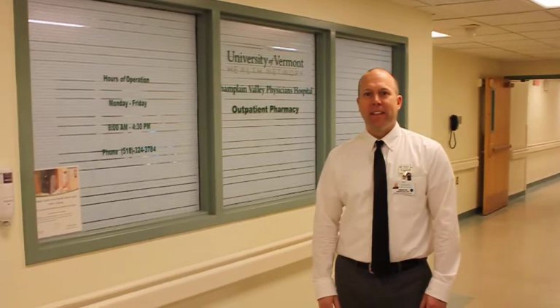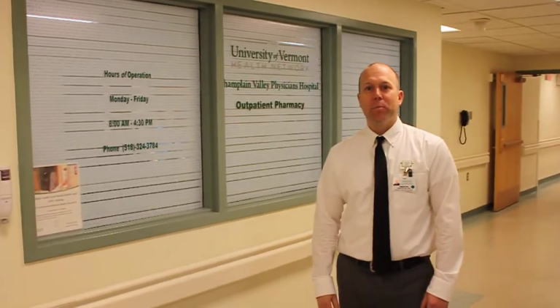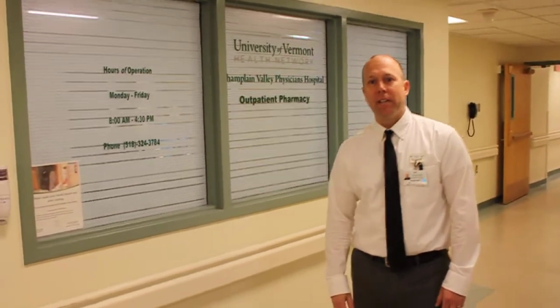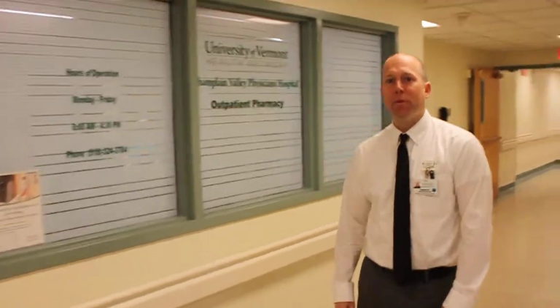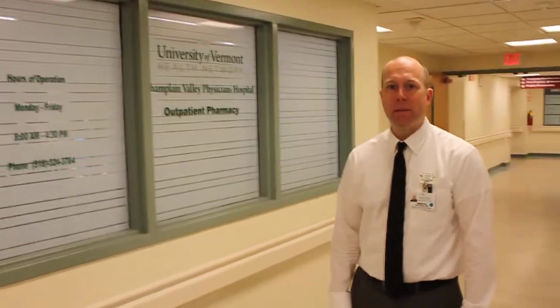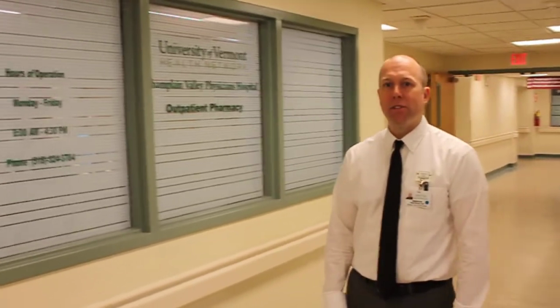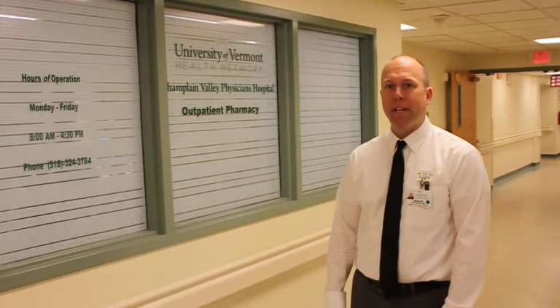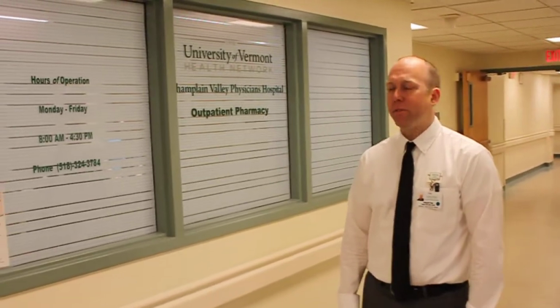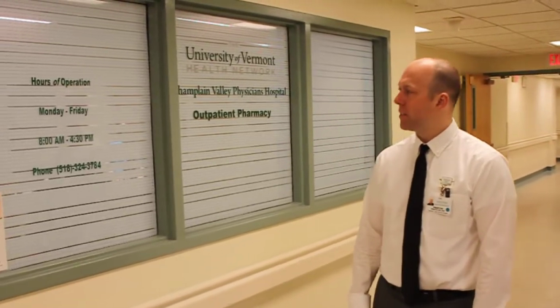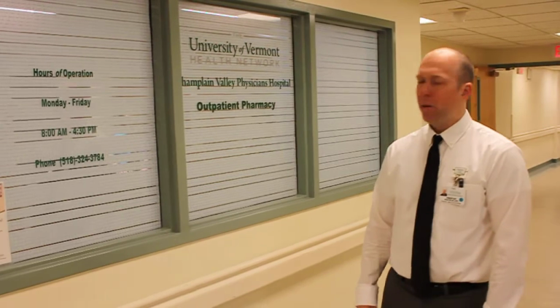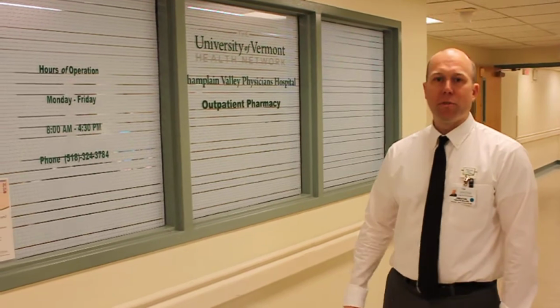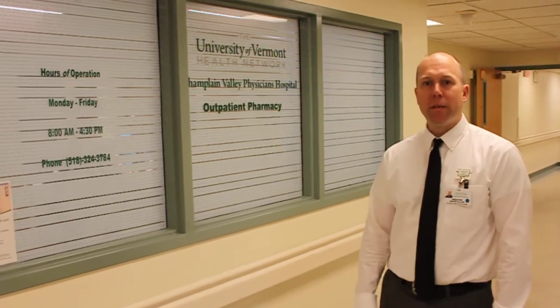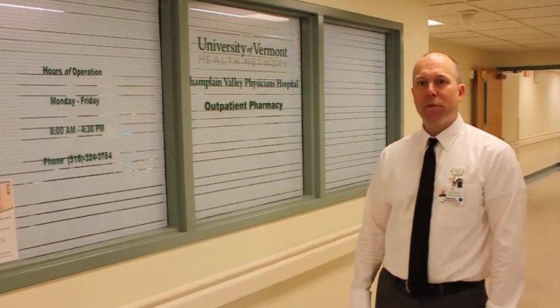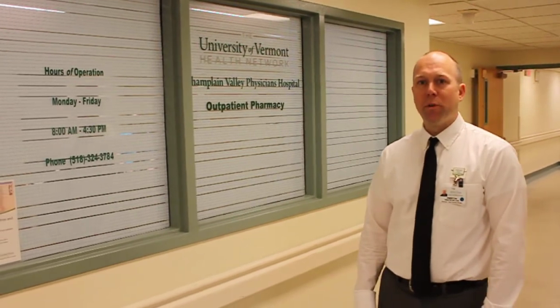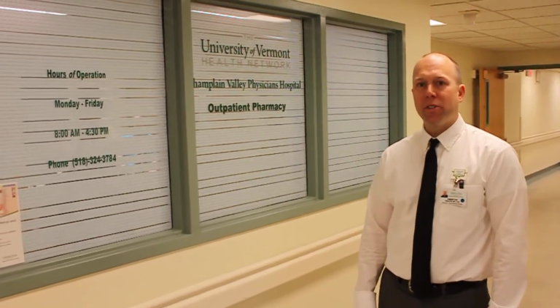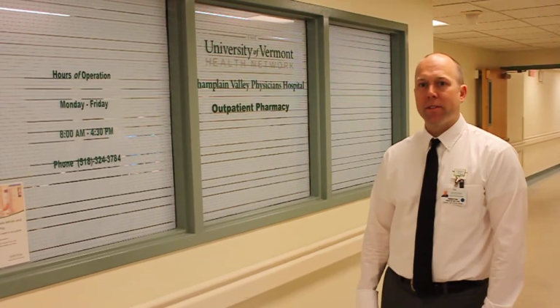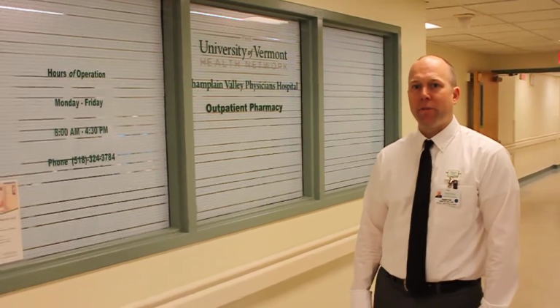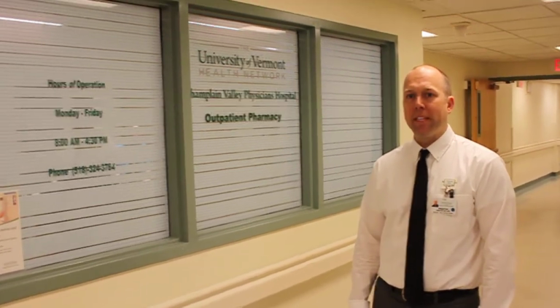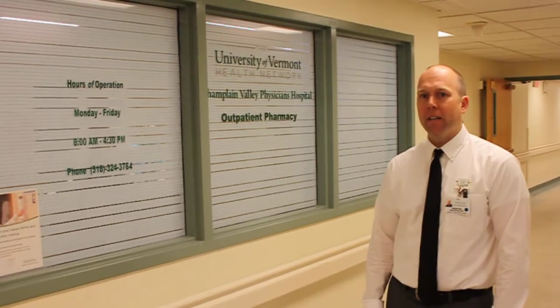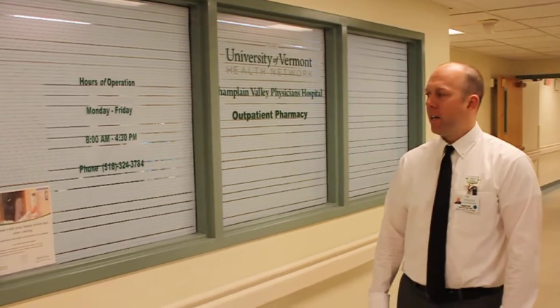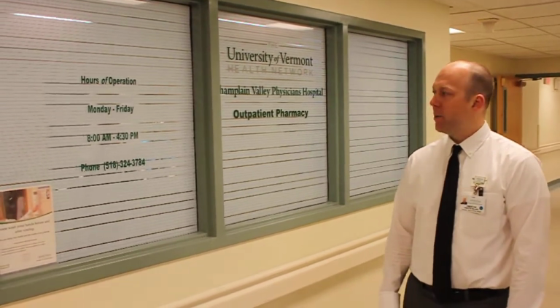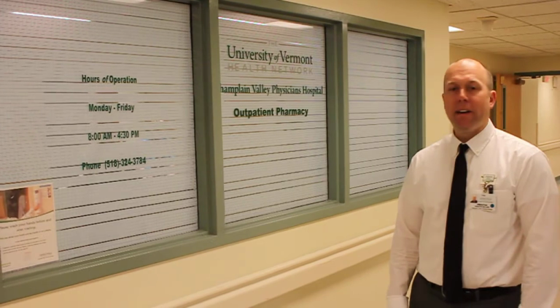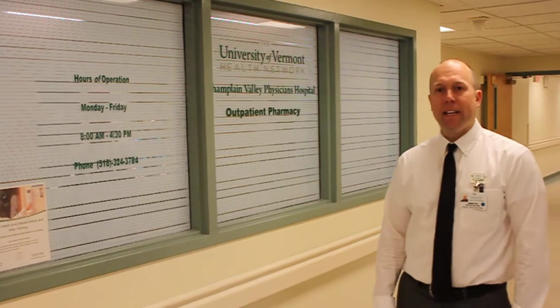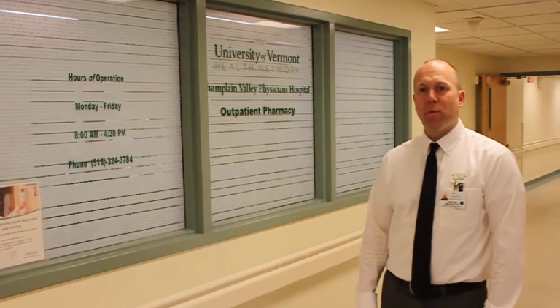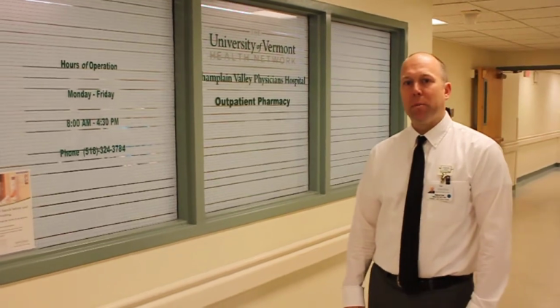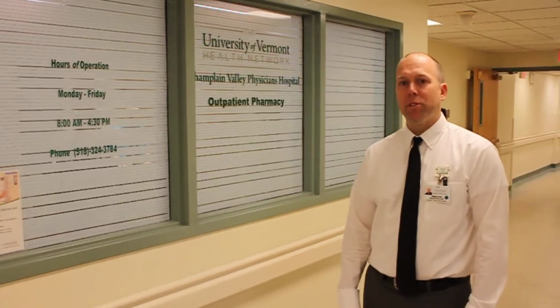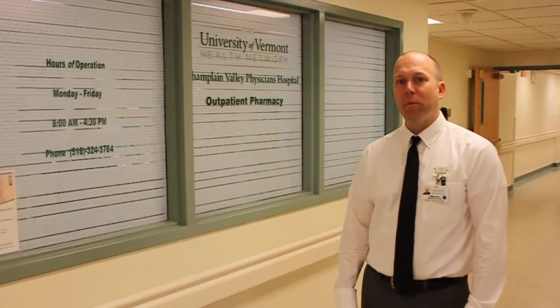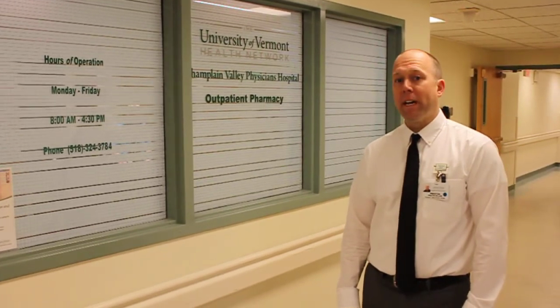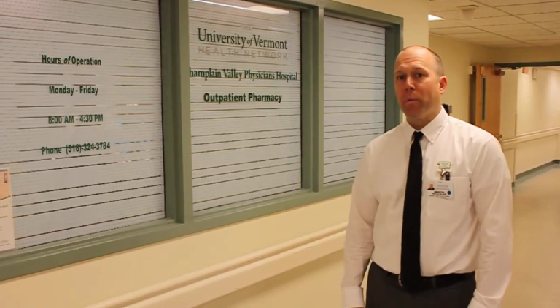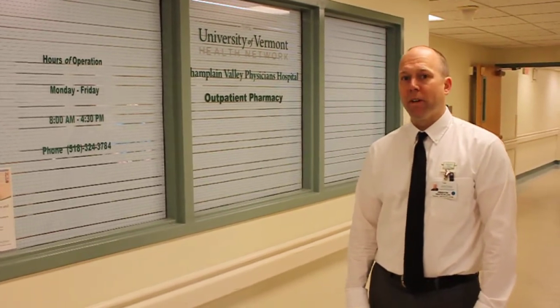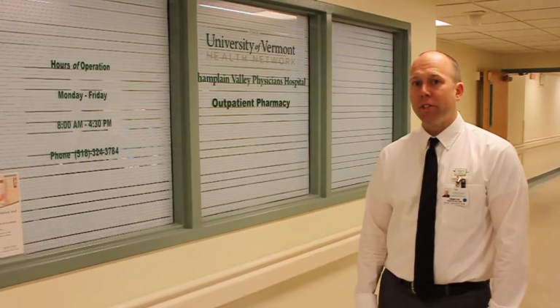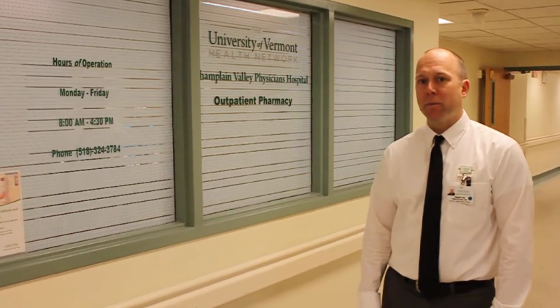Hi, I'm Preston, the Pharmacy Manager of the Outpatient Pharmacy. We've just recently moved to our new location across the hall from the ER. Our hours are 8 a.m. to 4:30 p.m., which they were before, but now we're open during our lunch hour as well.